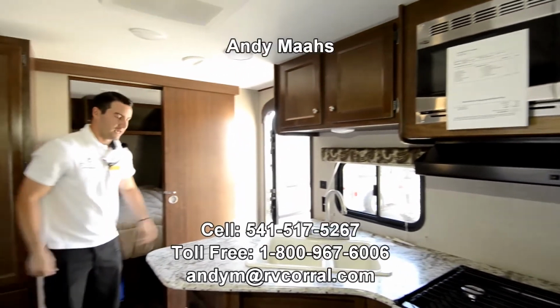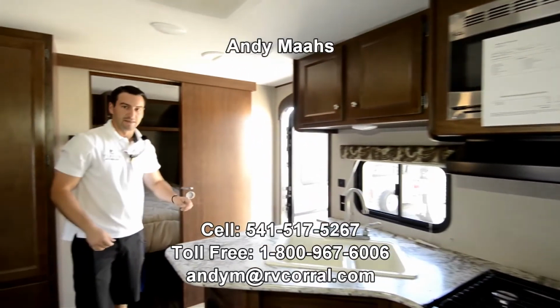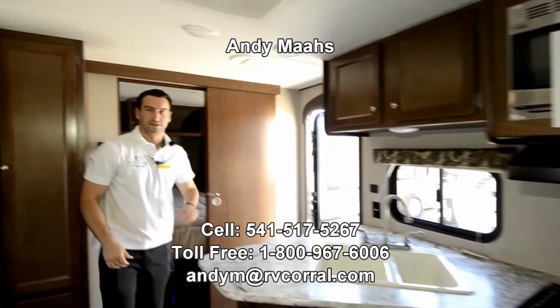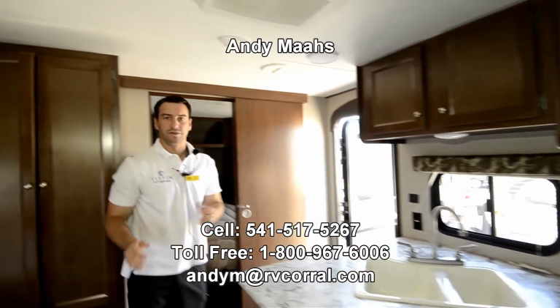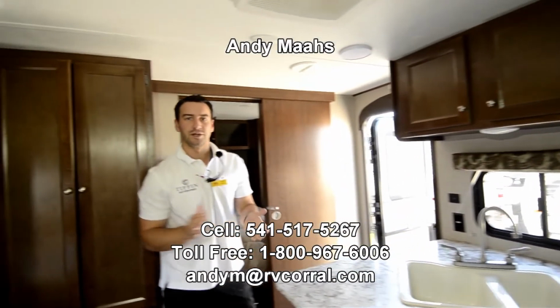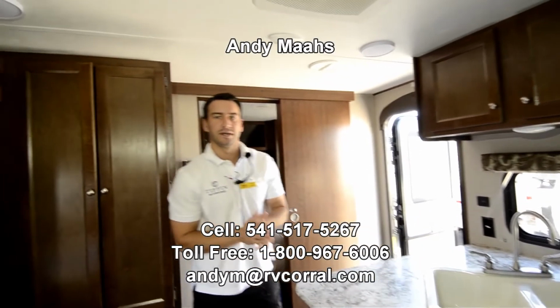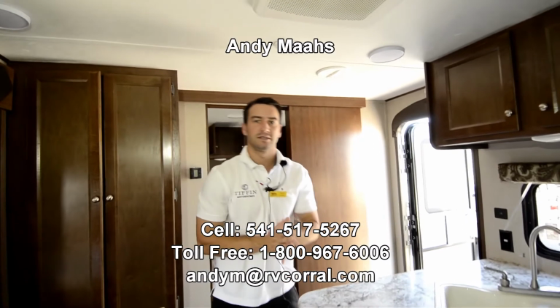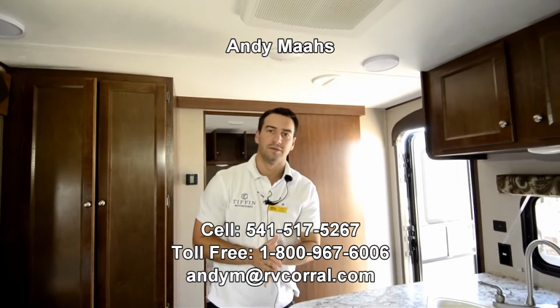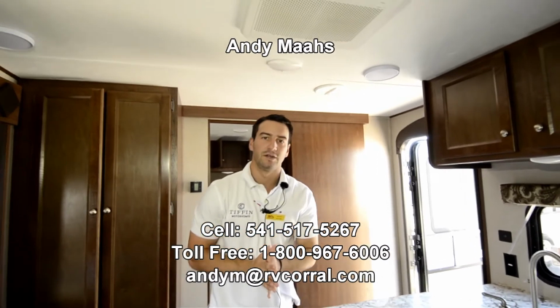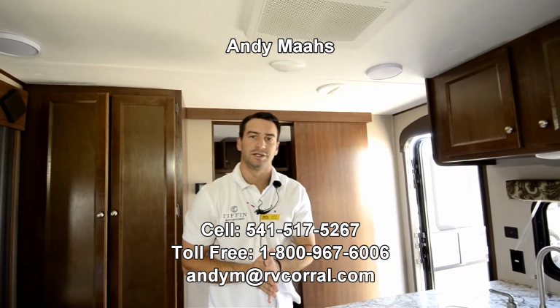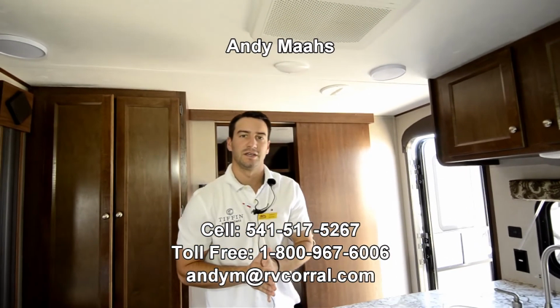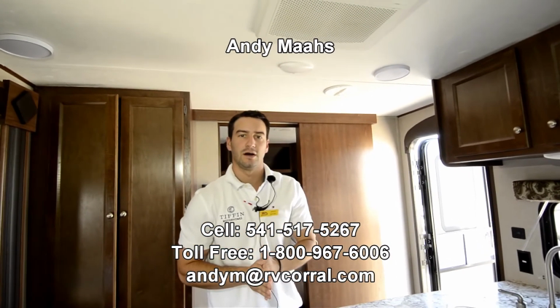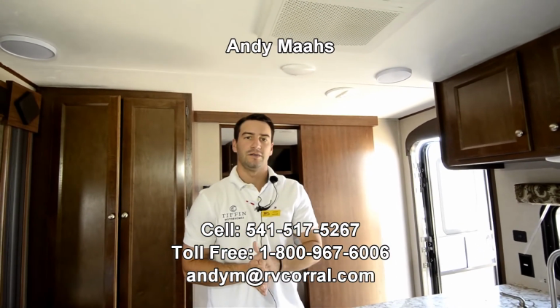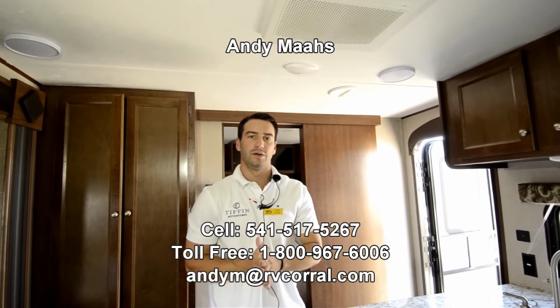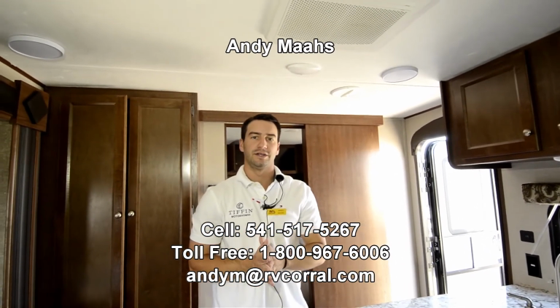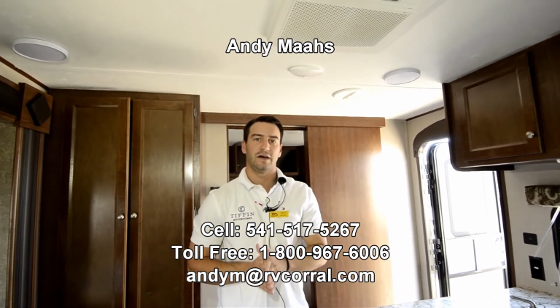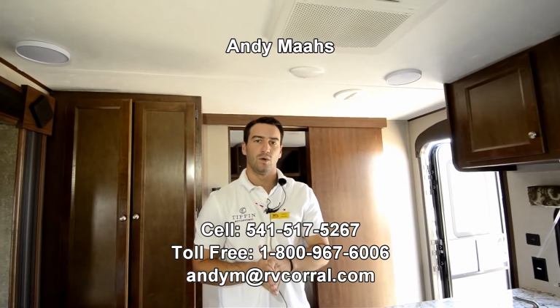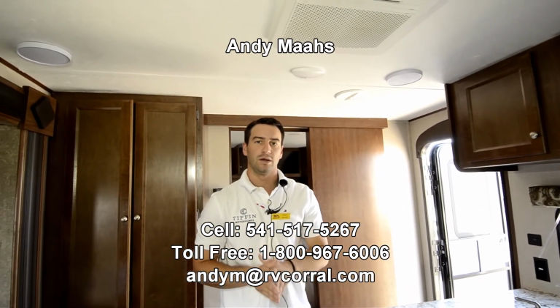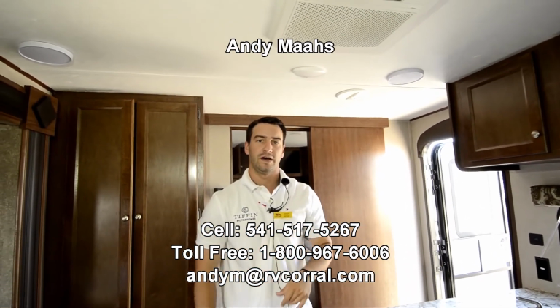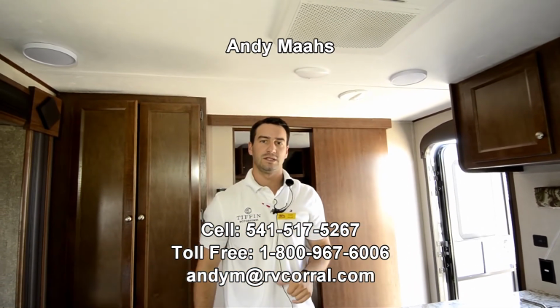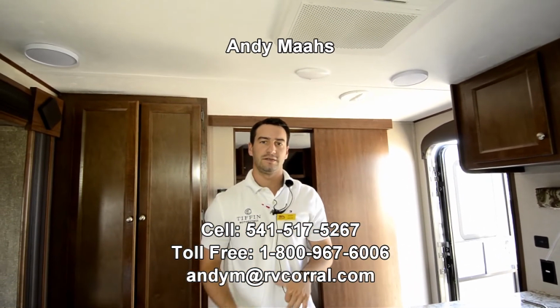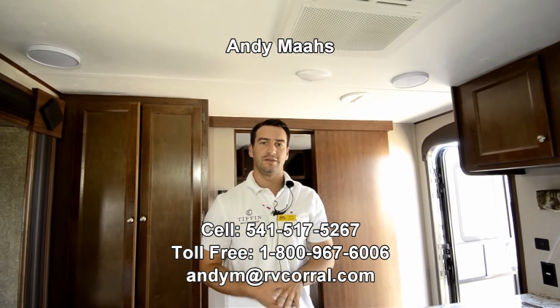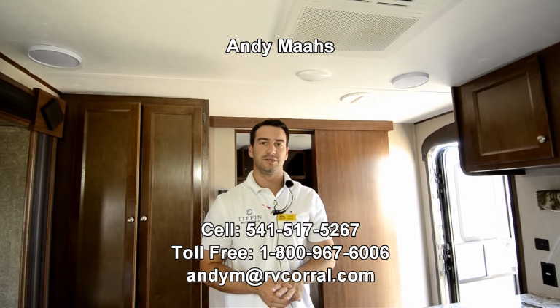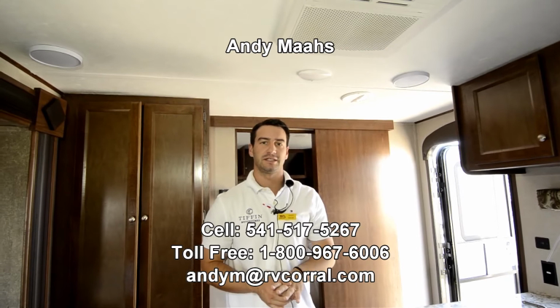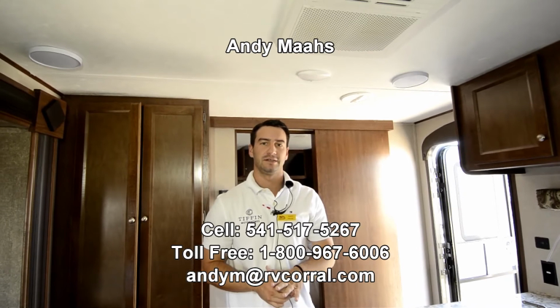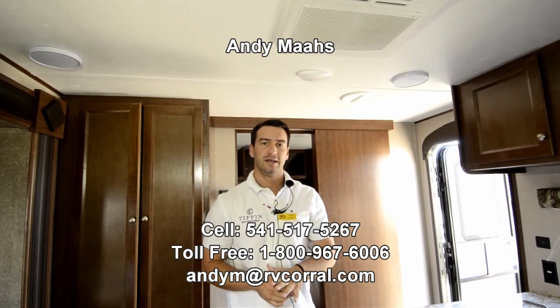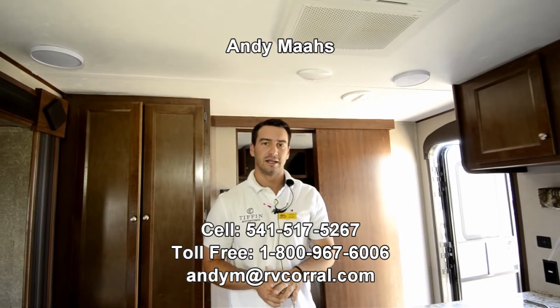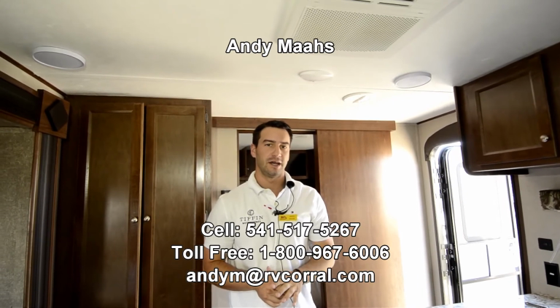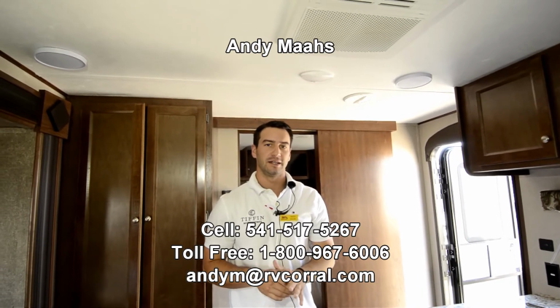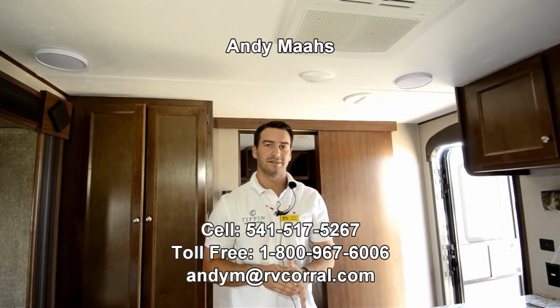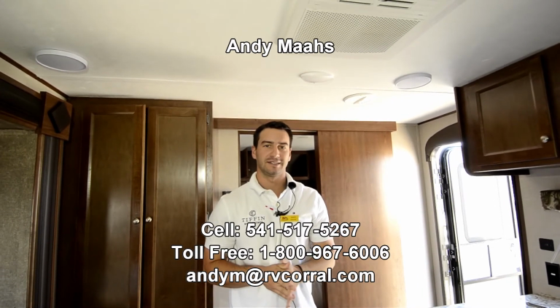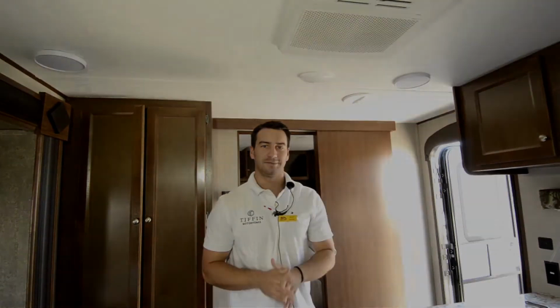And that's going to do it for this trailer guys. If you have any questions give me a call — my phone number is 541-517-5267. Come on down and take a look. Thanks guys, bye.